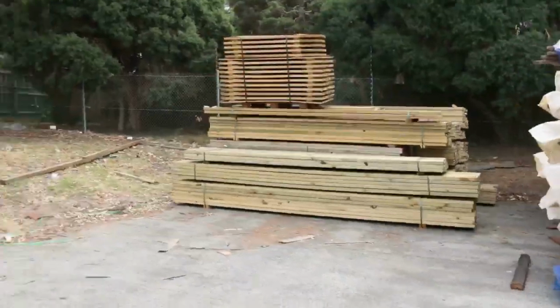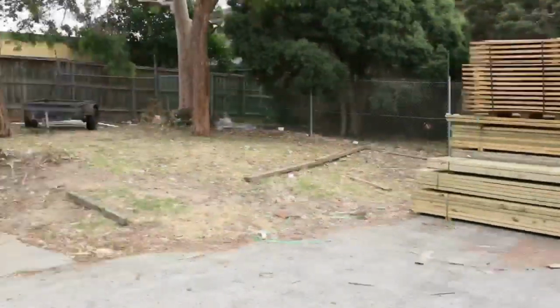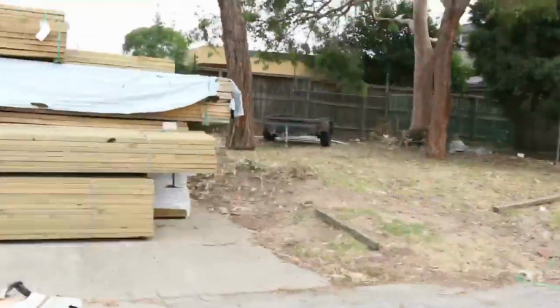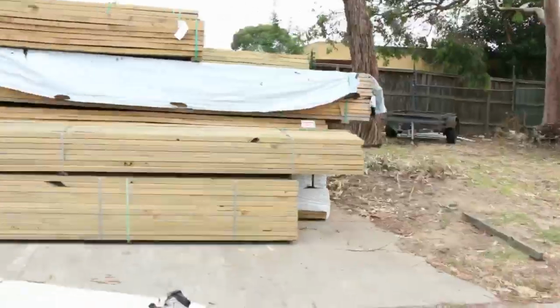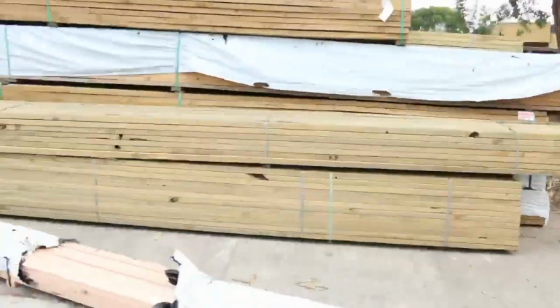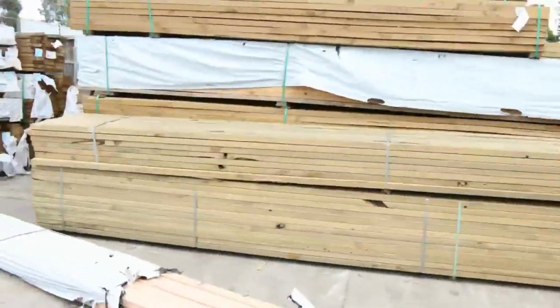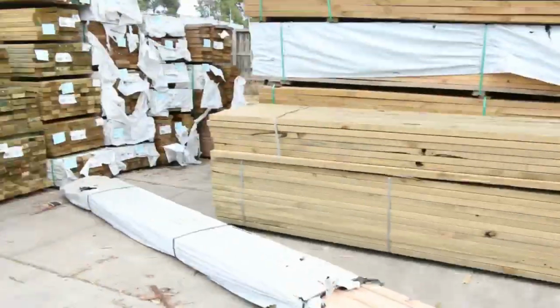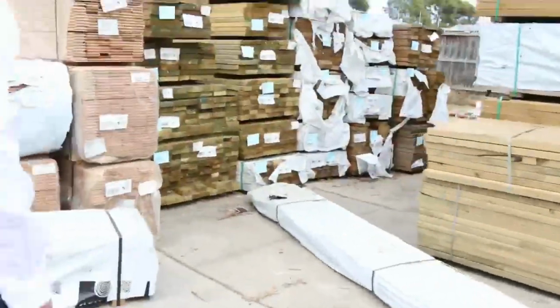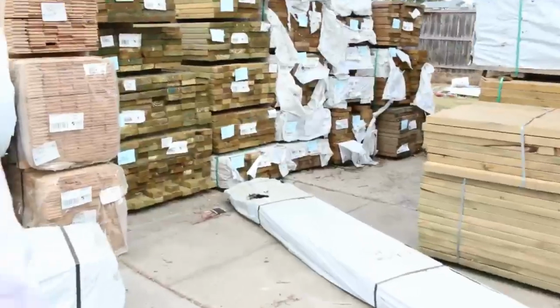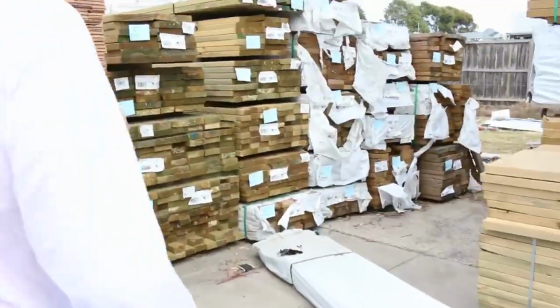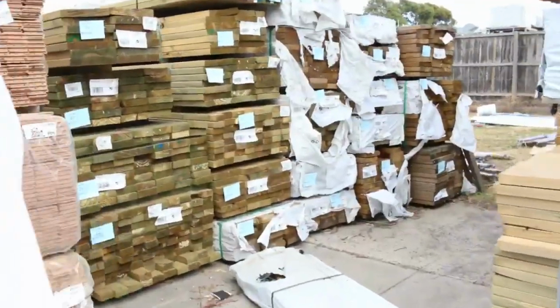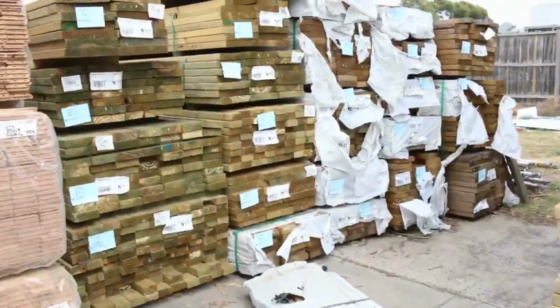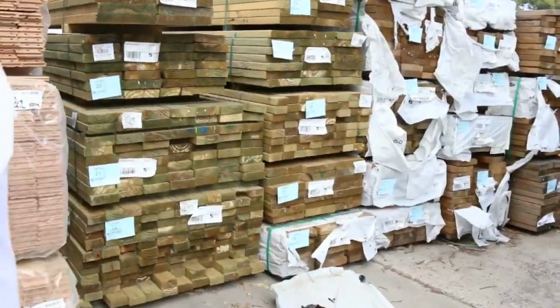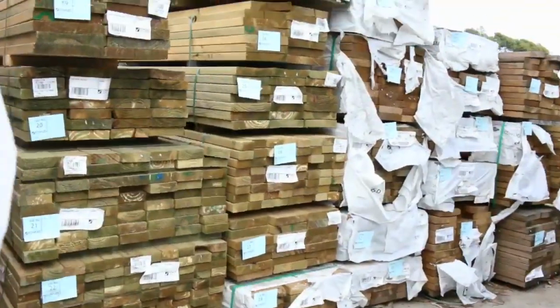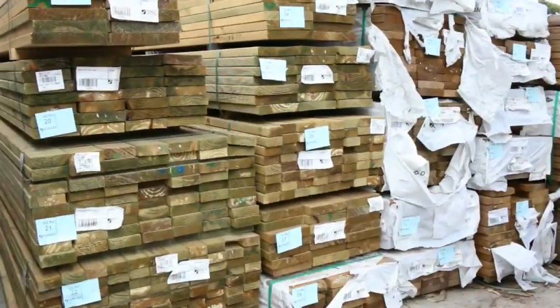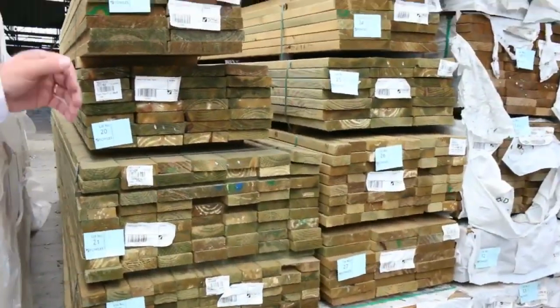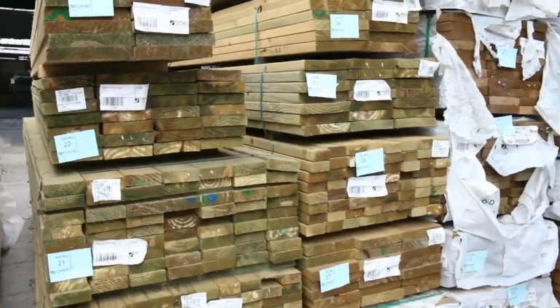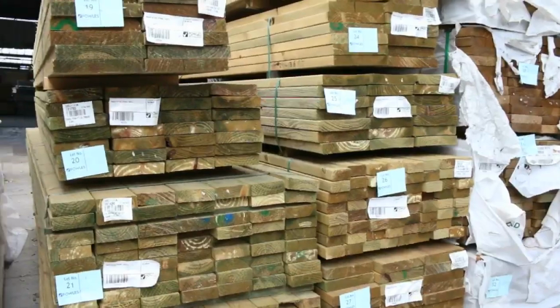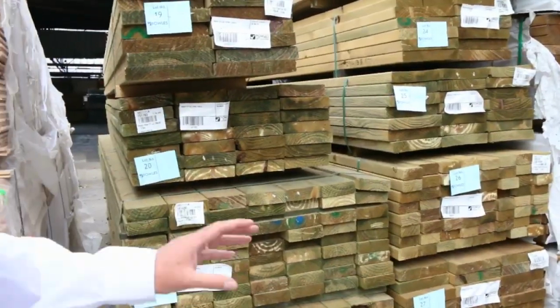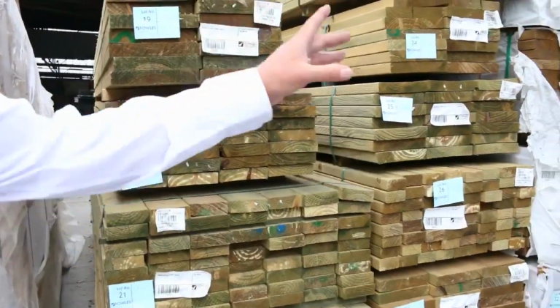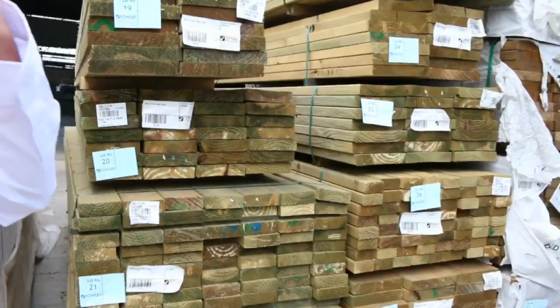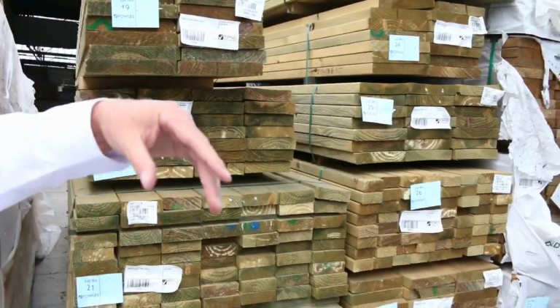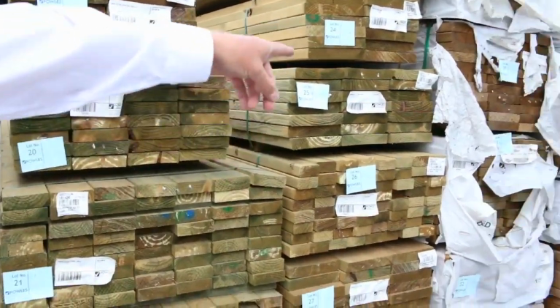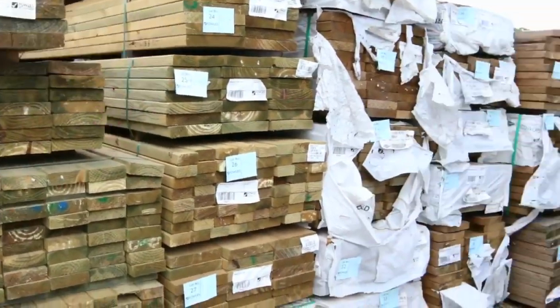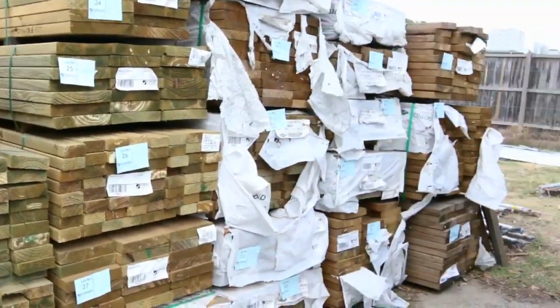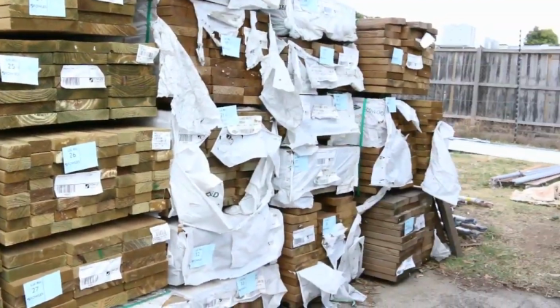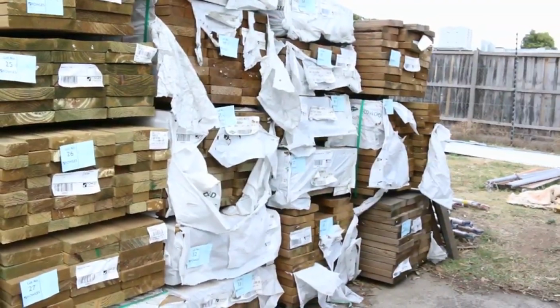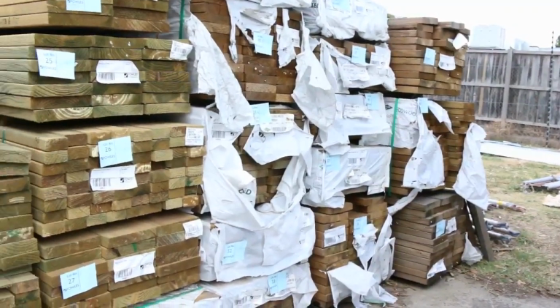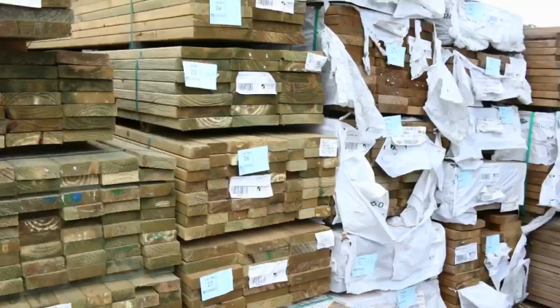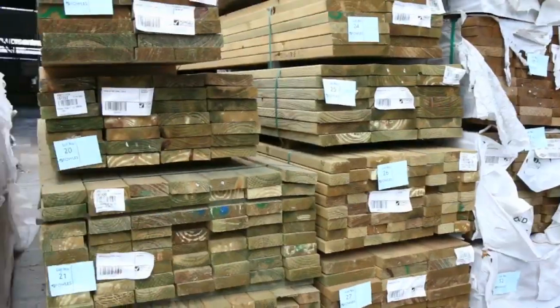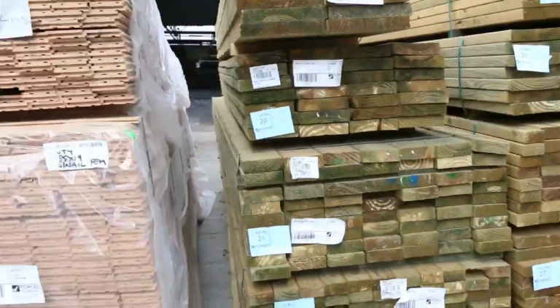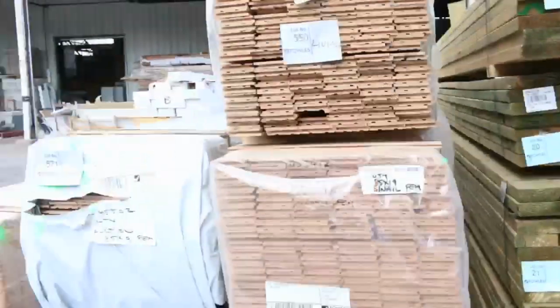We've got plenty of treated pine as you can see over there — a variety of different sizes including your 90 by 45s, 140 by 45s, 190 by 45s, 240 and 290 by 45s. And there's some nice long-length 240 by 45 structural treated in the corner there.